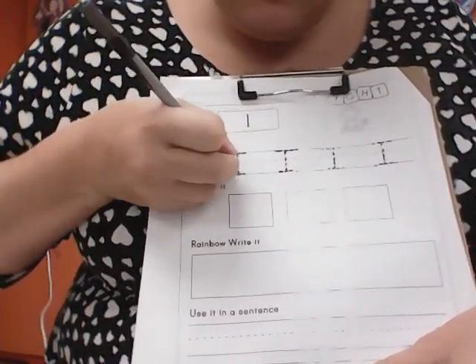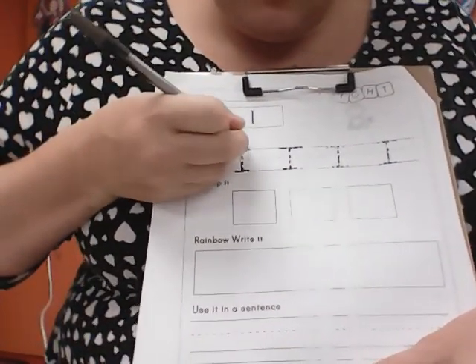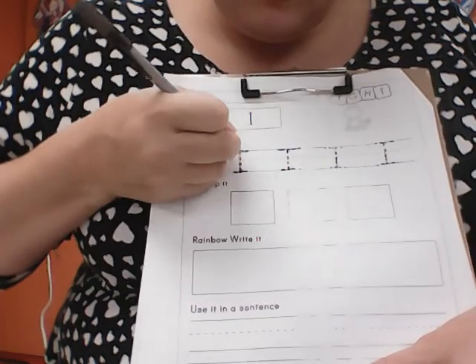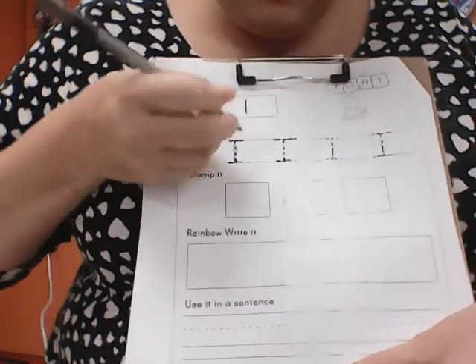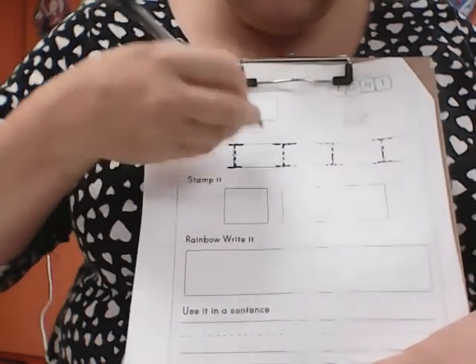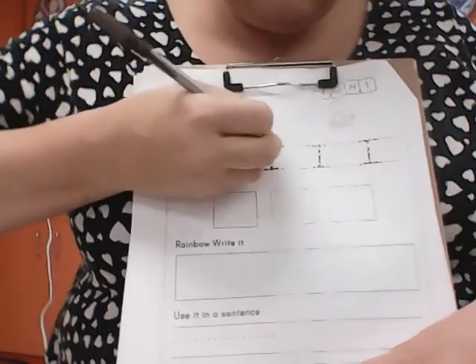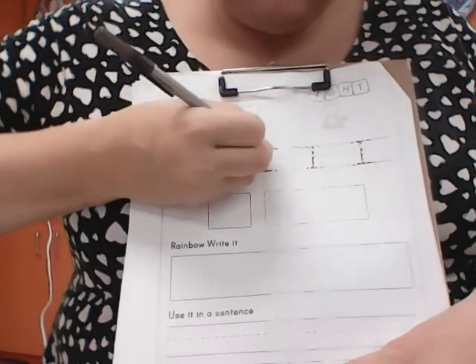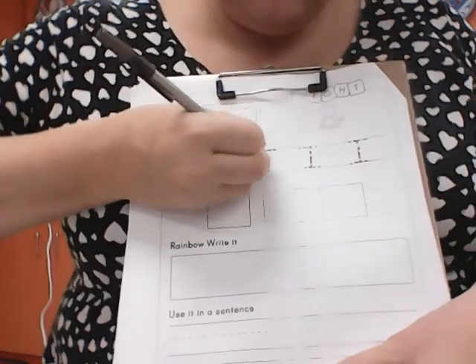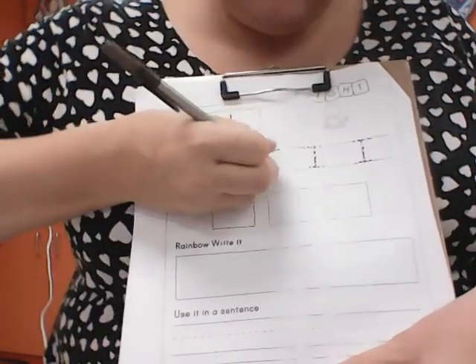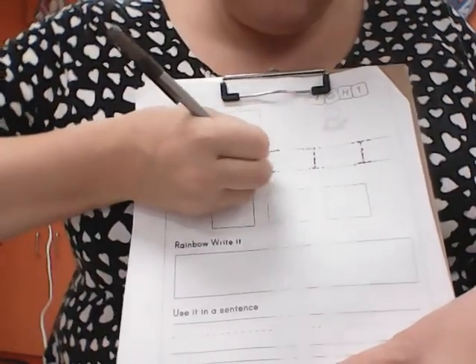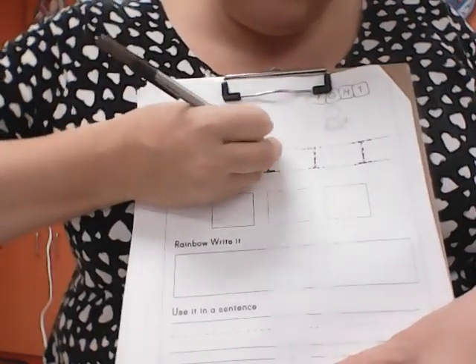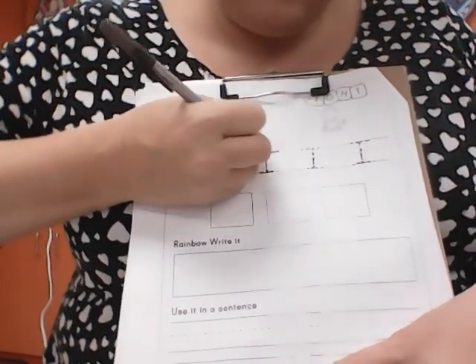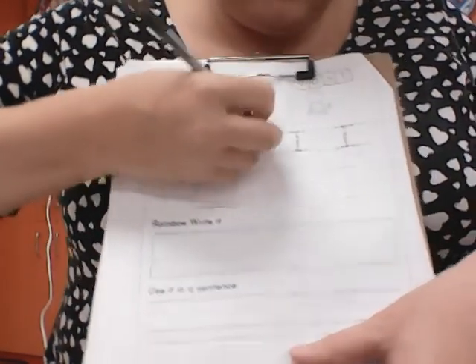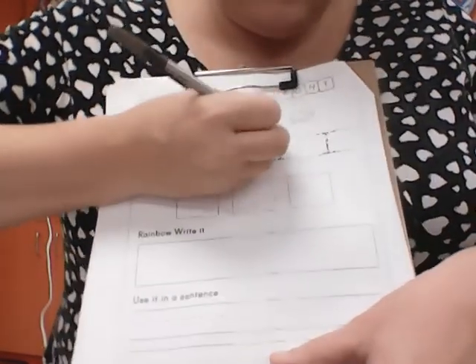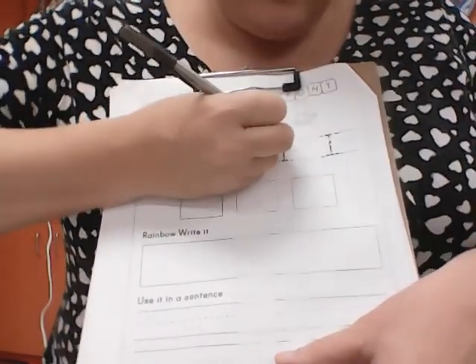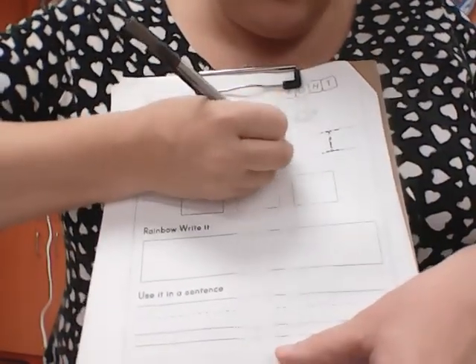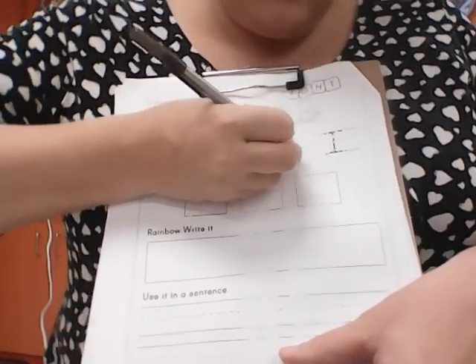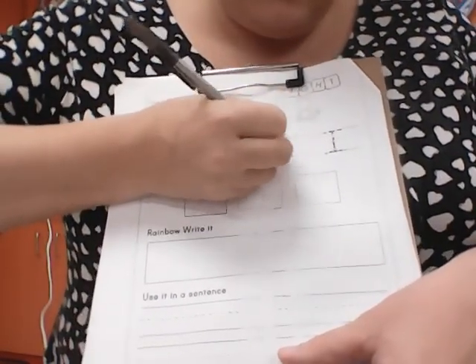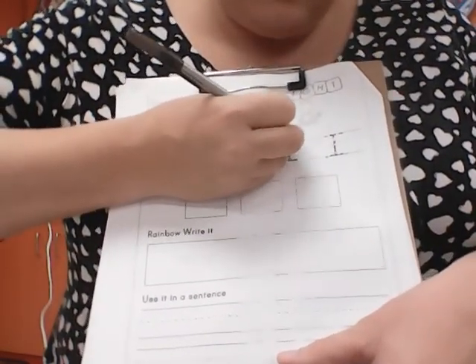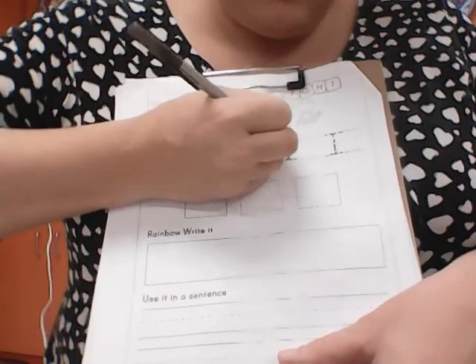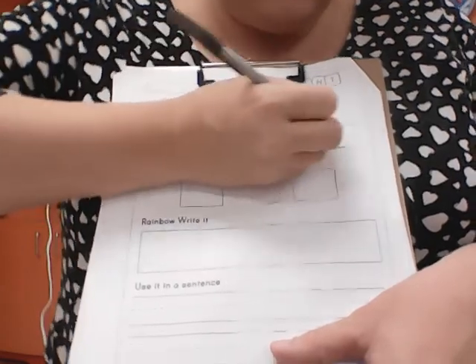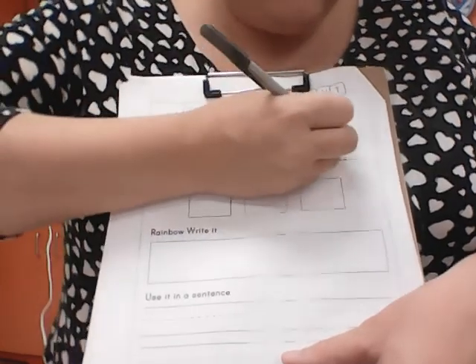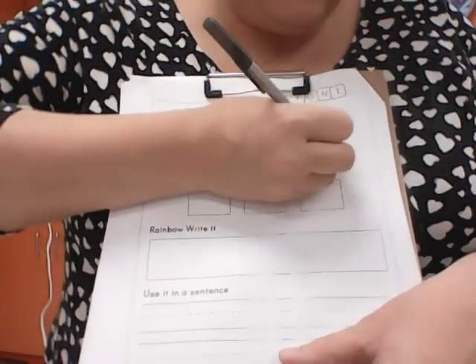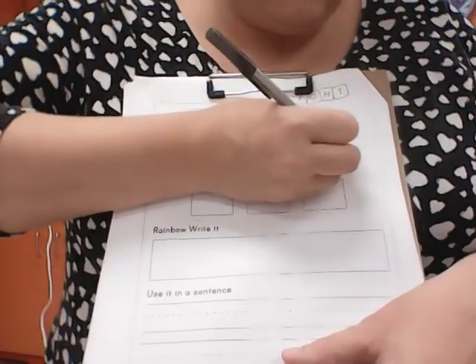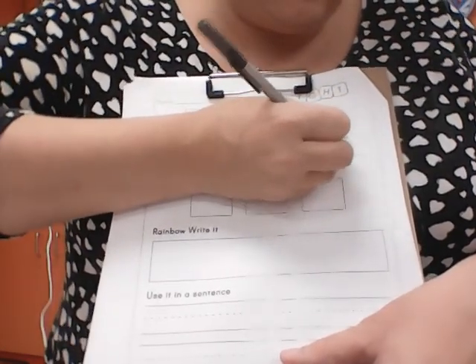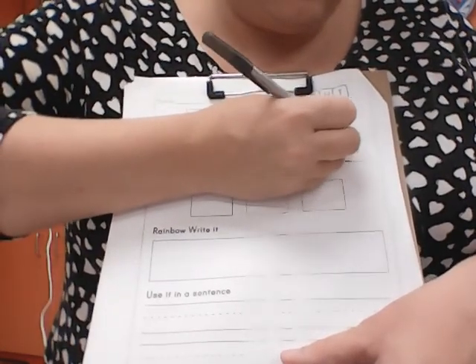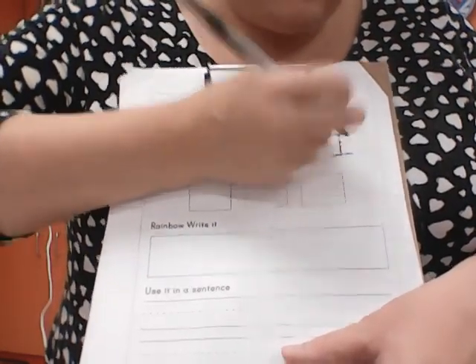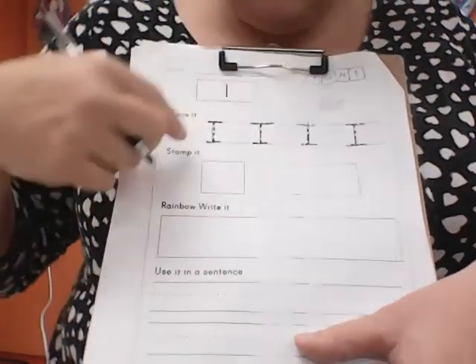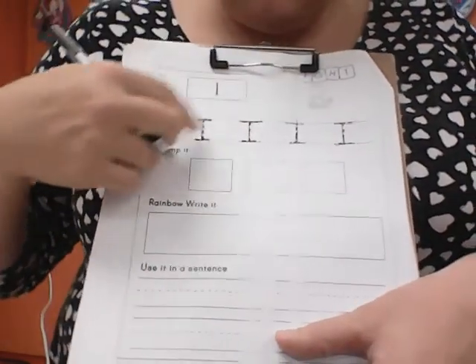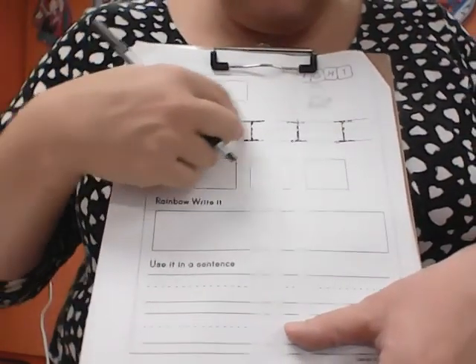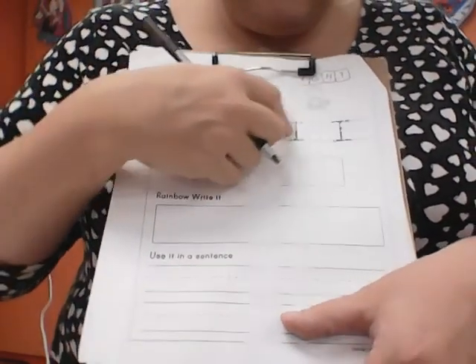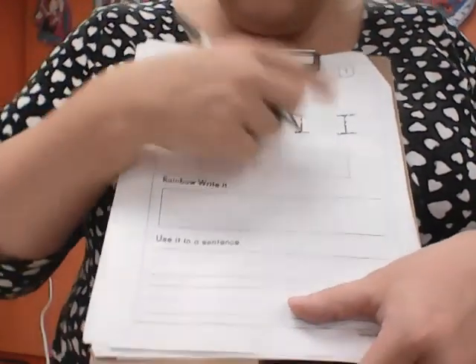Trace each I: down, across, and across. Down, across, across. Down, across, across. Down, across, across — I, I, I, I.